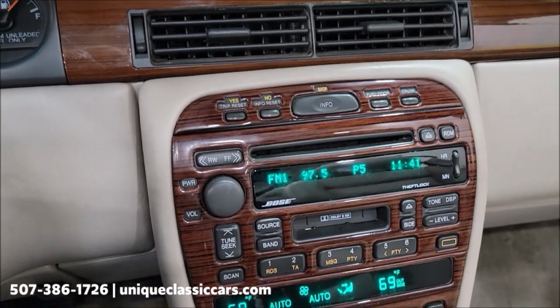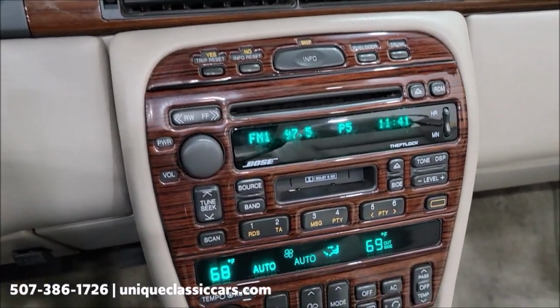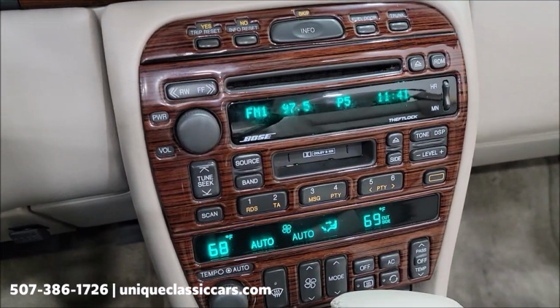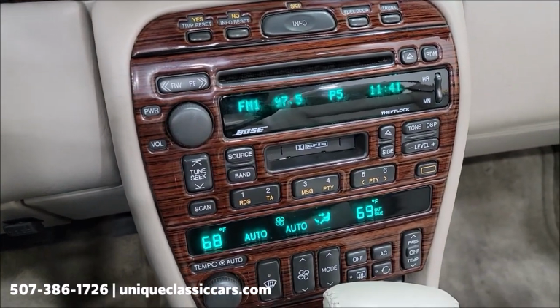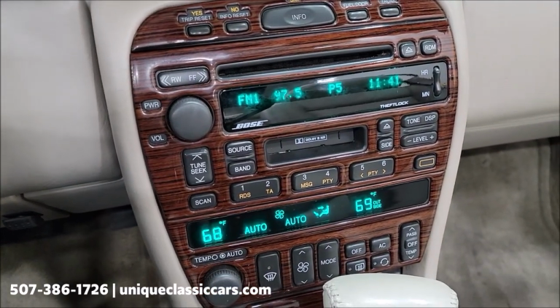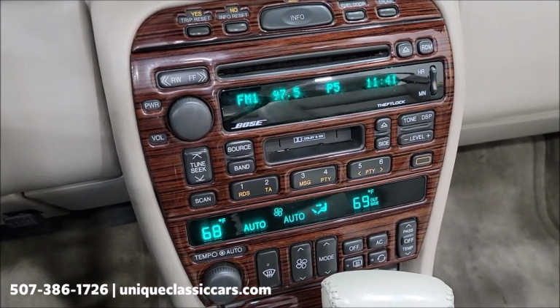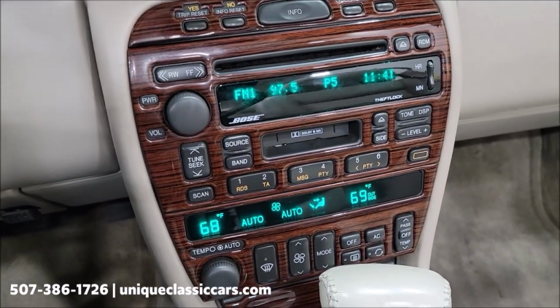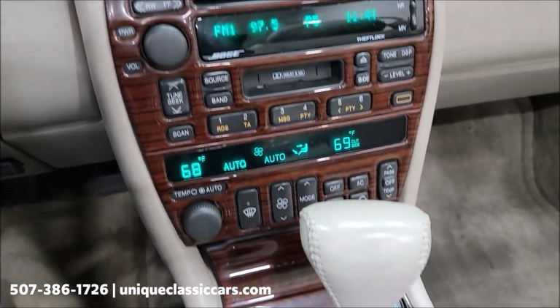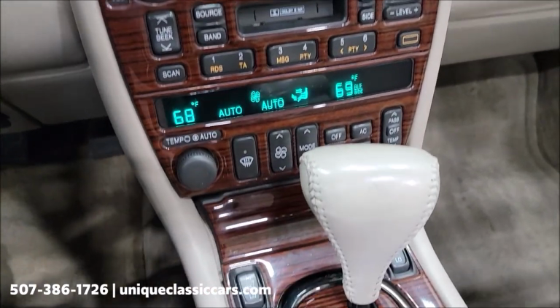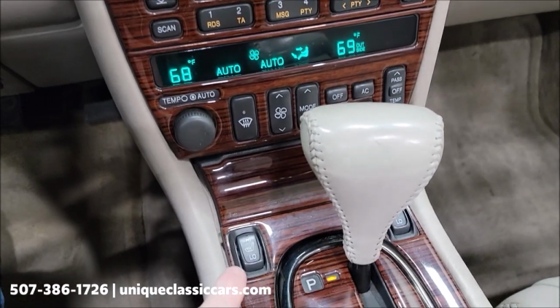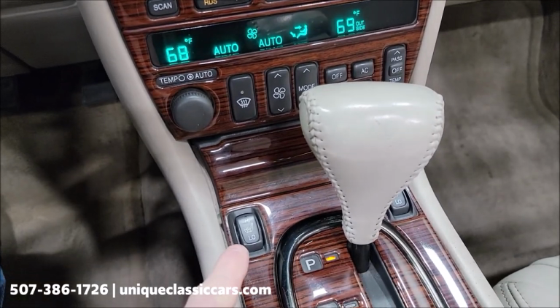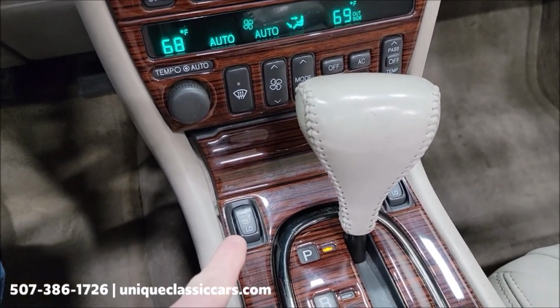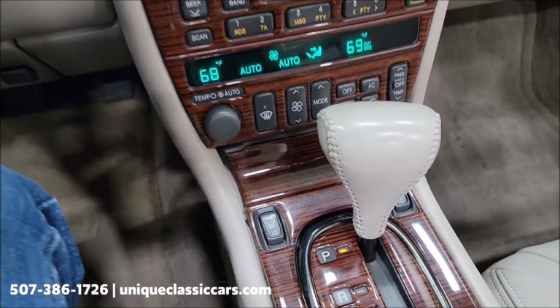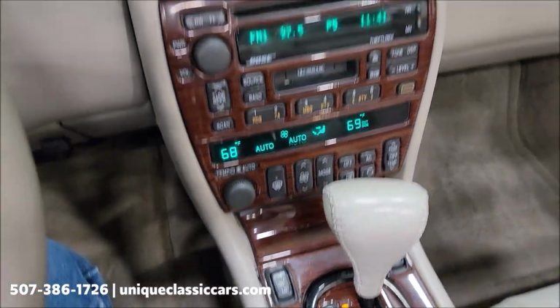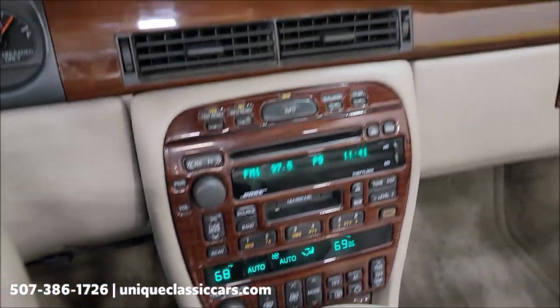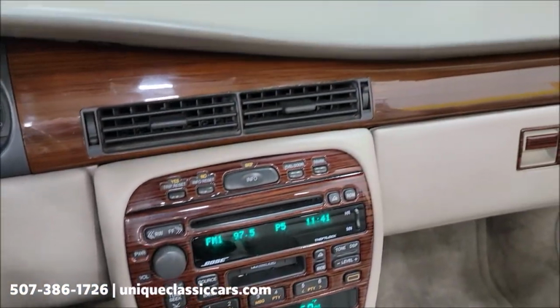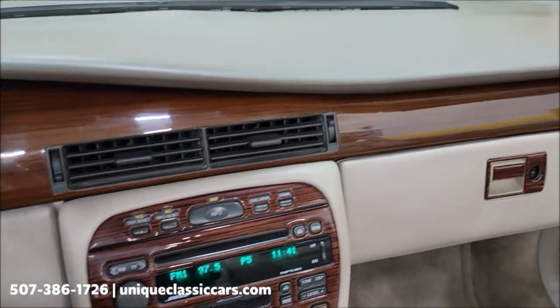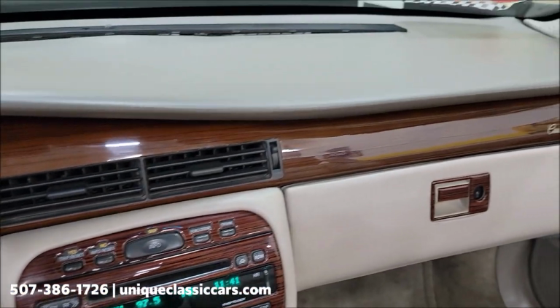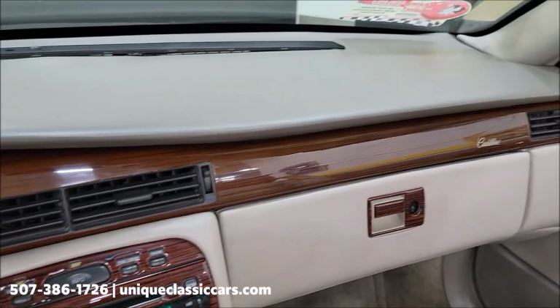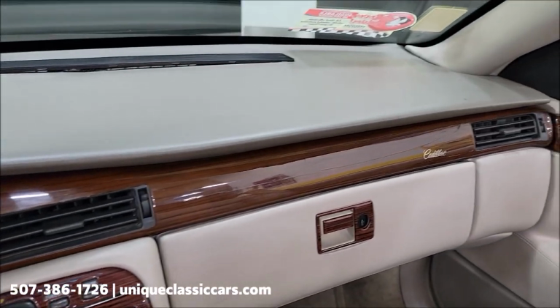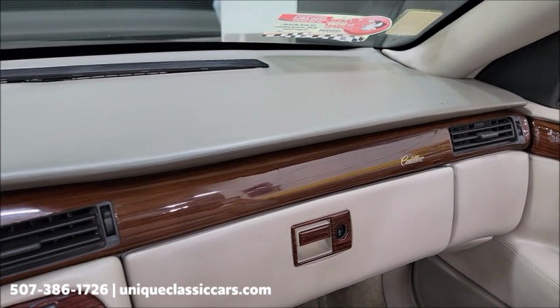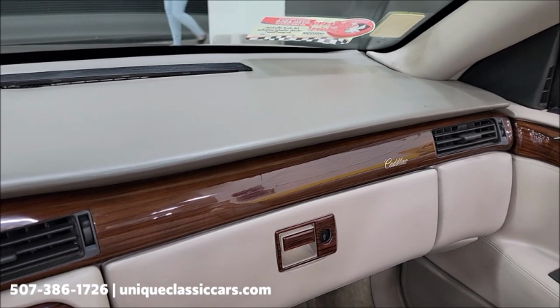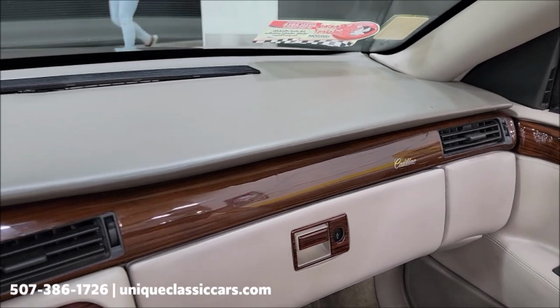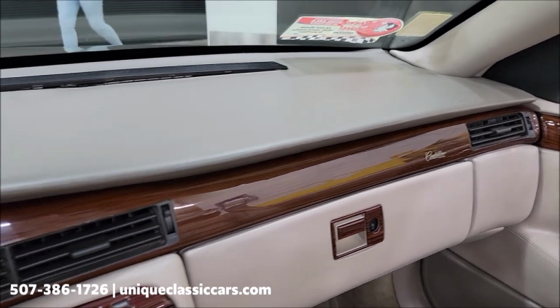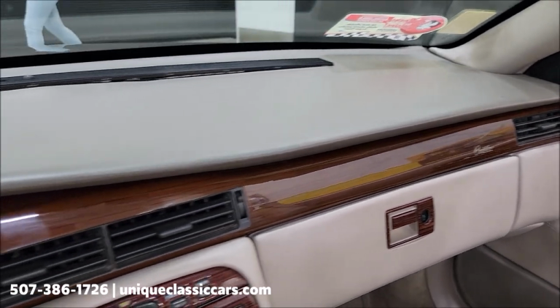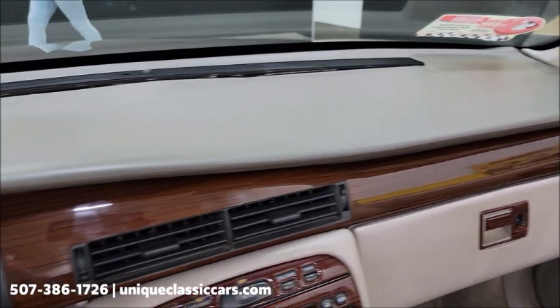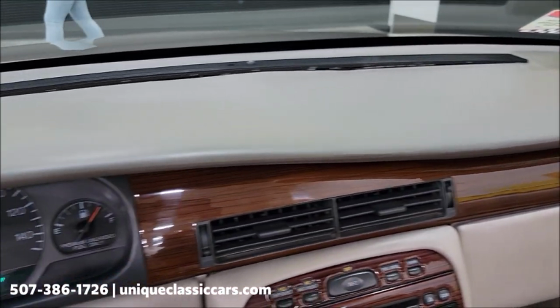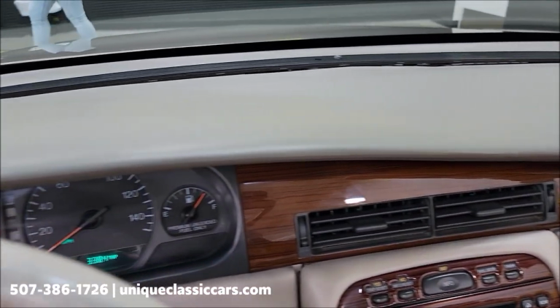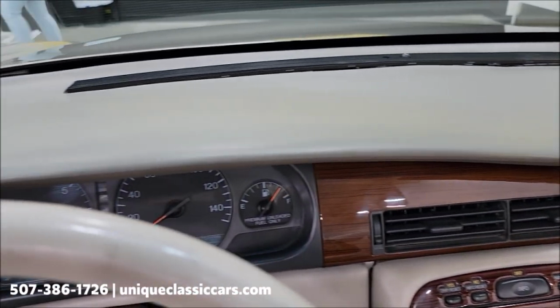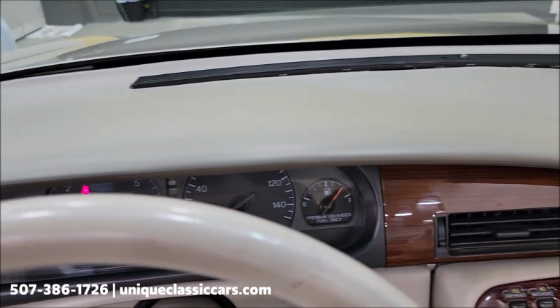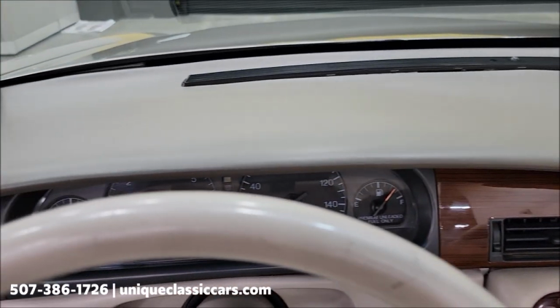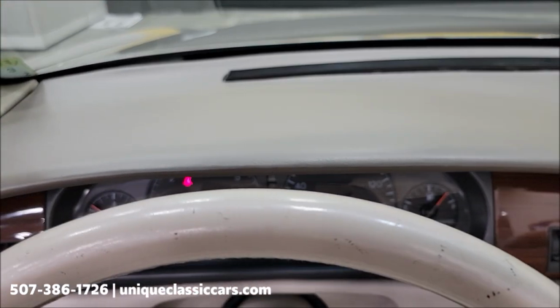Steering wheel controls are there for fan, volume, radio, temperature, and radio select. Of course you've got your dual electronic climate control and heated seat switches. Again, all the amenities you're going to get in a nicely equipped Cadillac — and this being the ESC model.